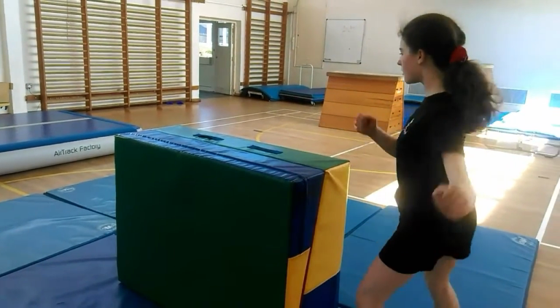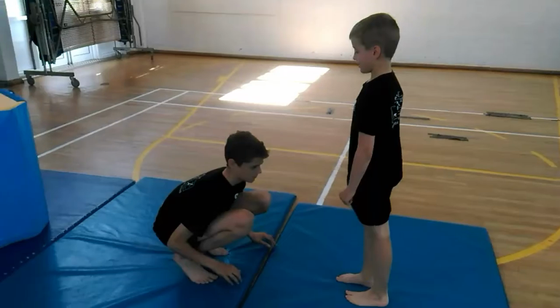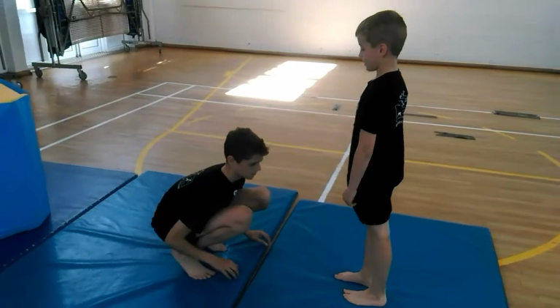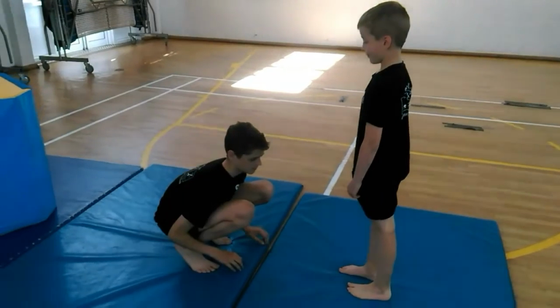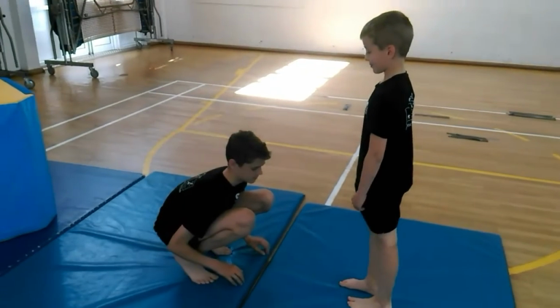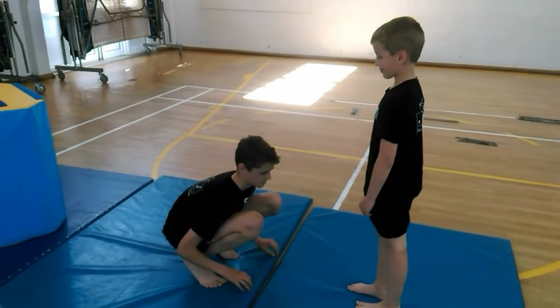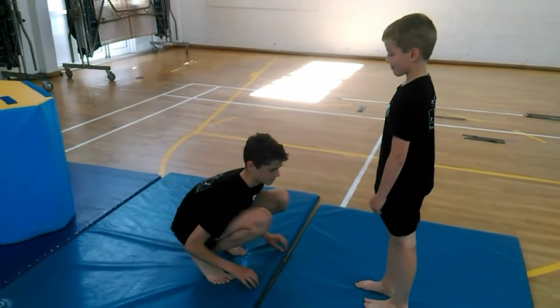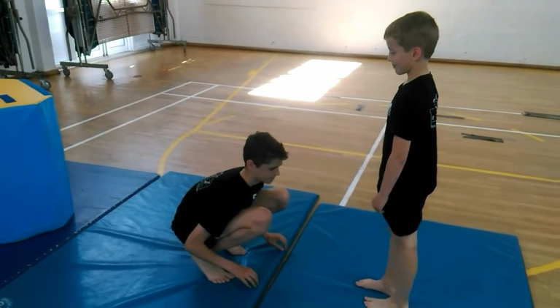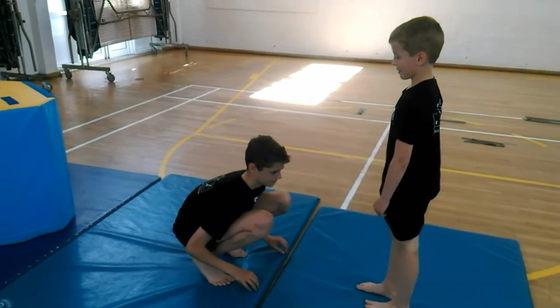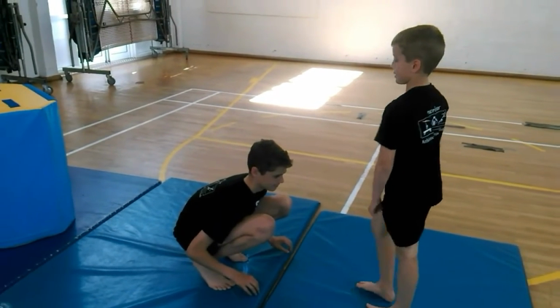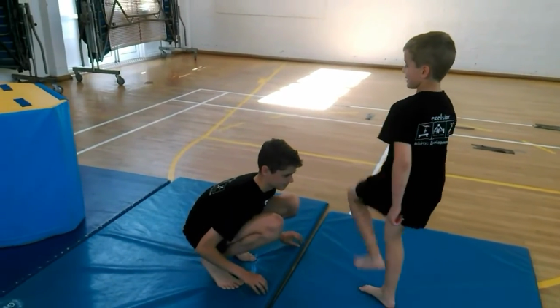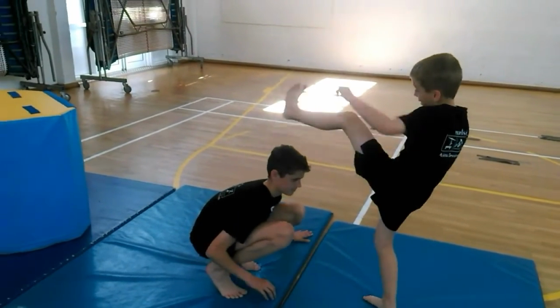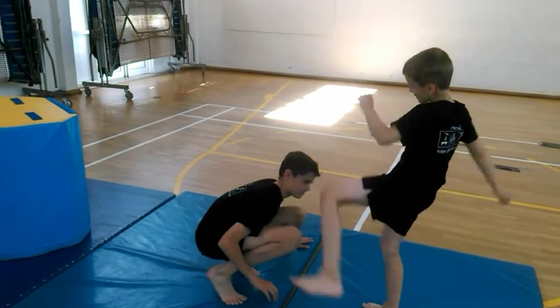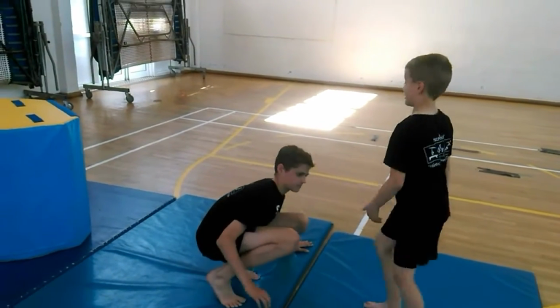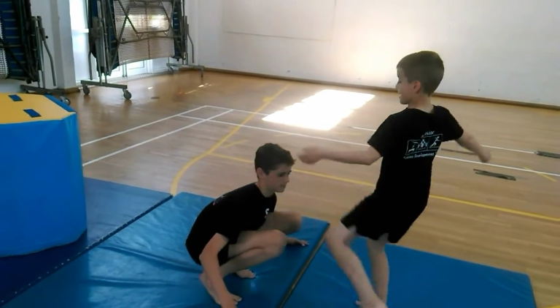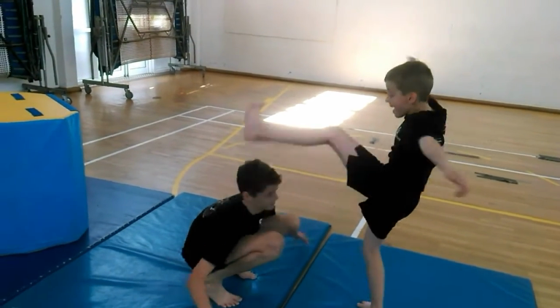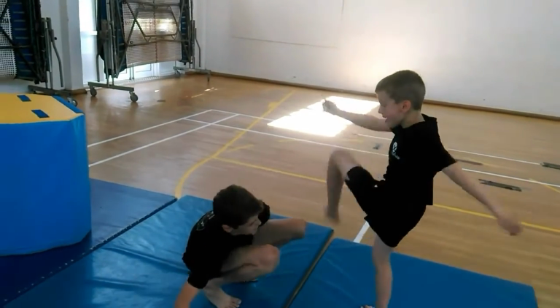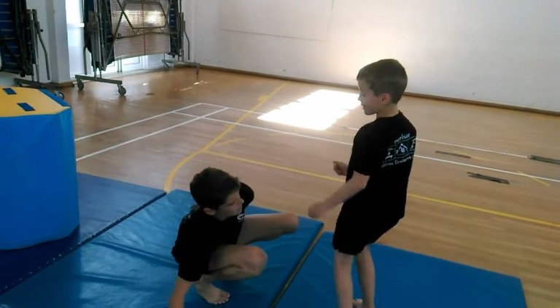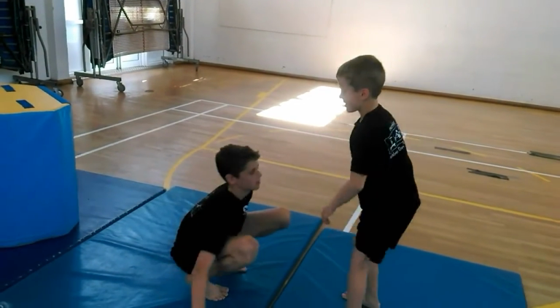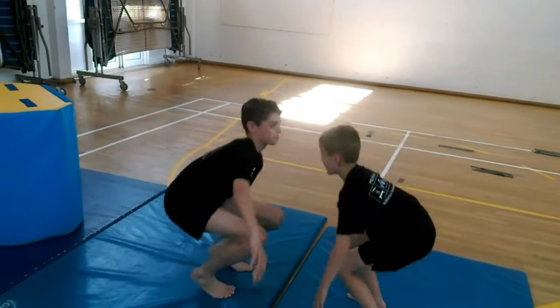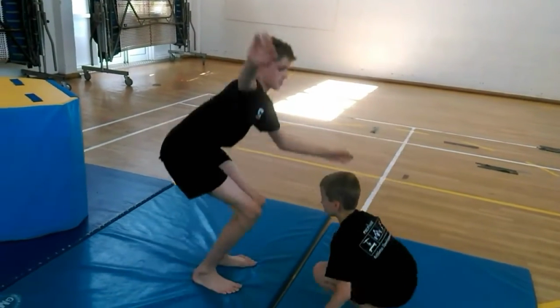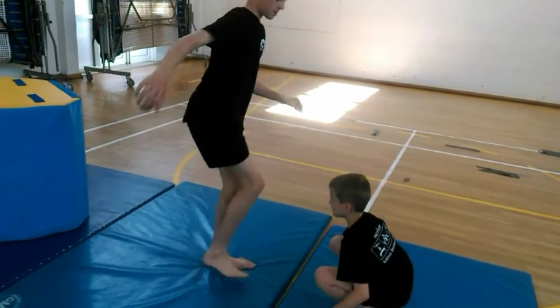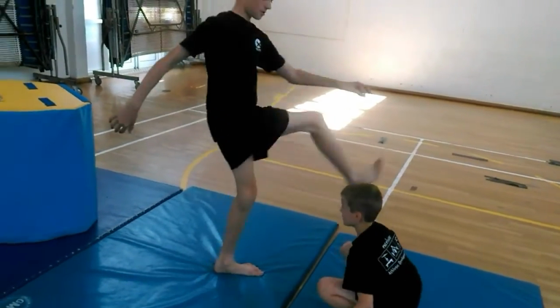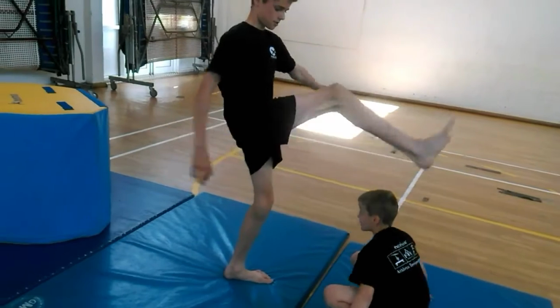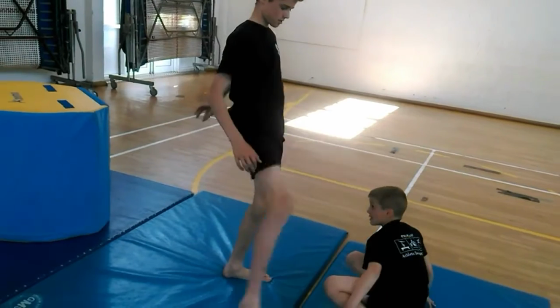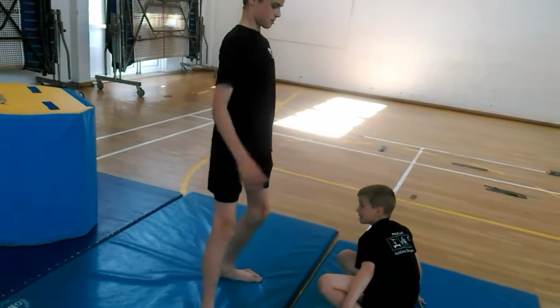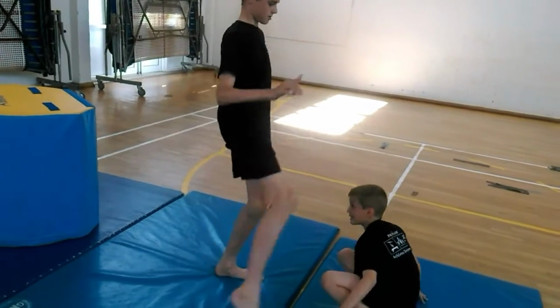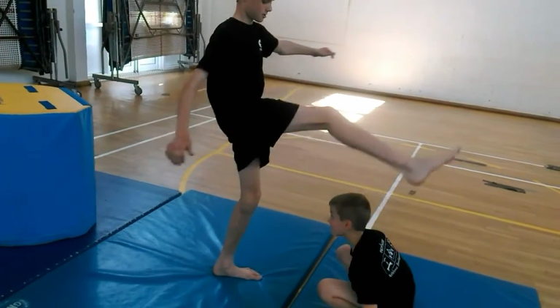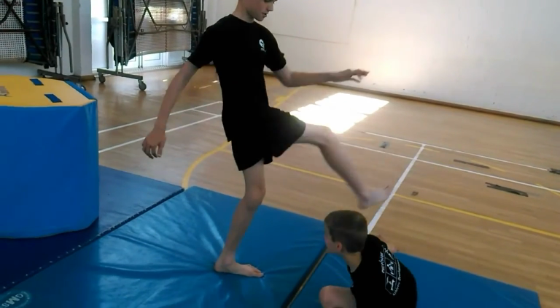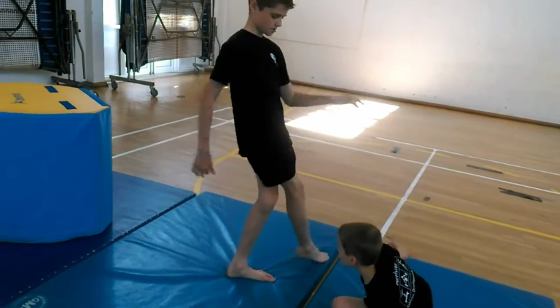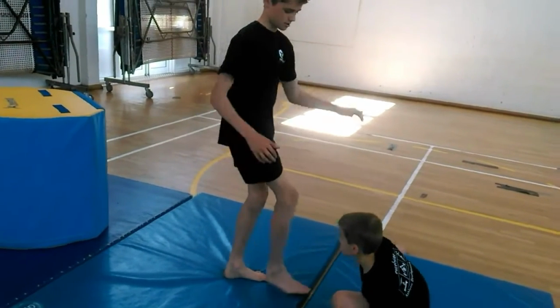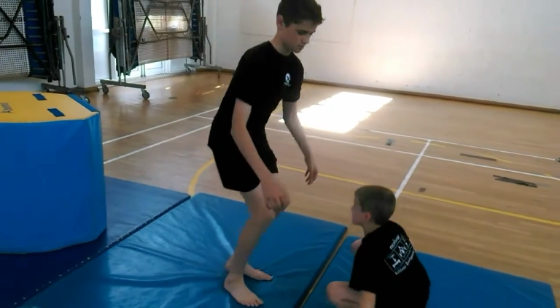Next one, we add going over the partner as well. So they're going swaying — one's squatting, one's moving up and down to try and get the timing.